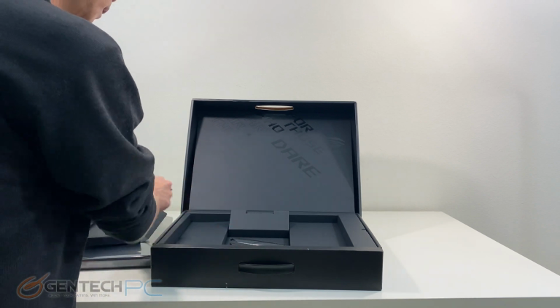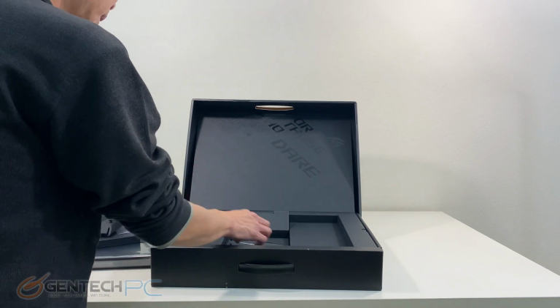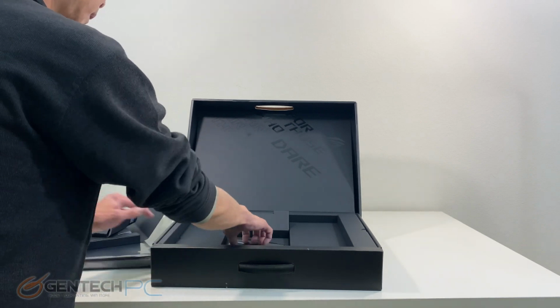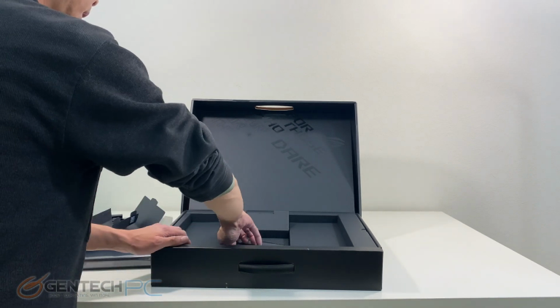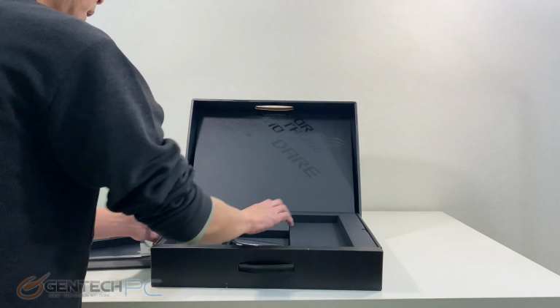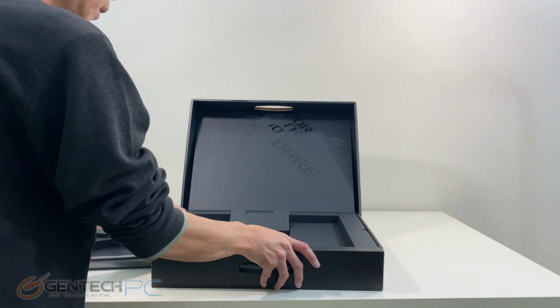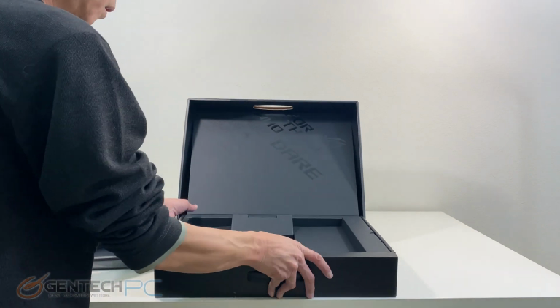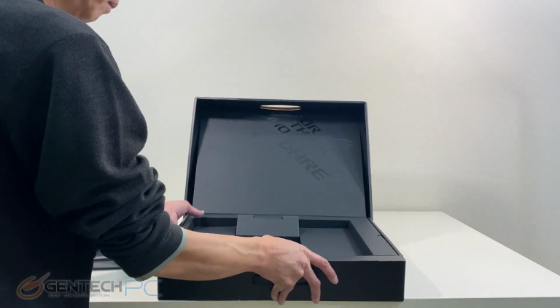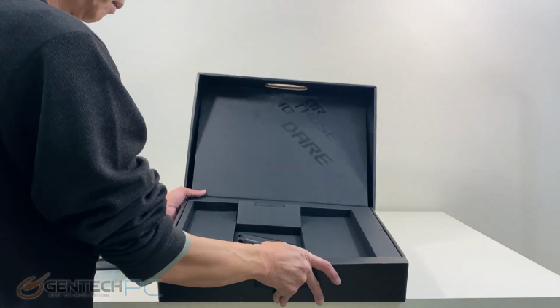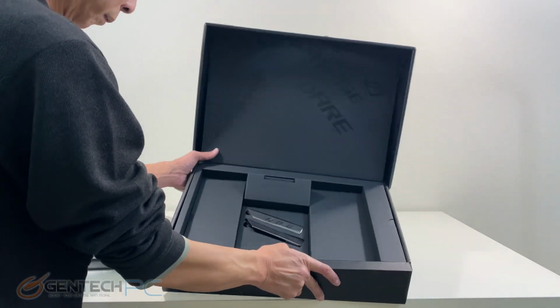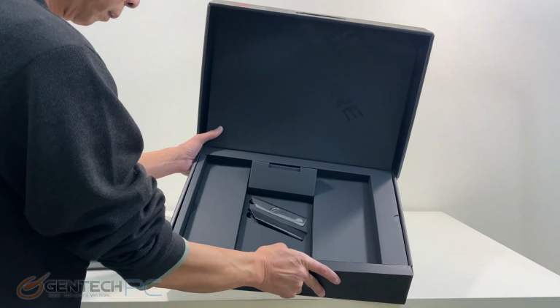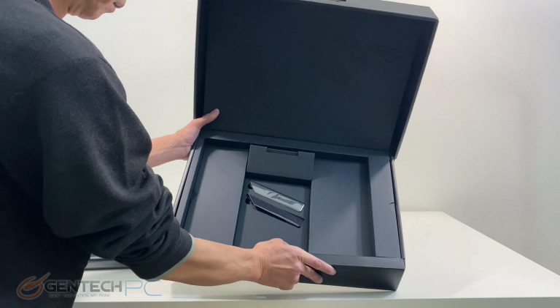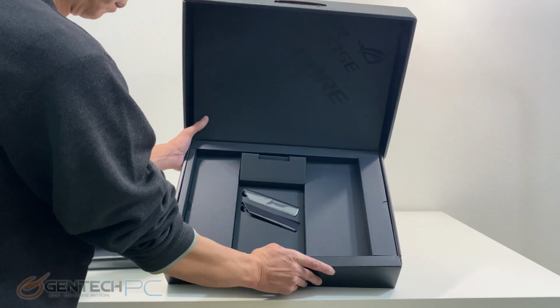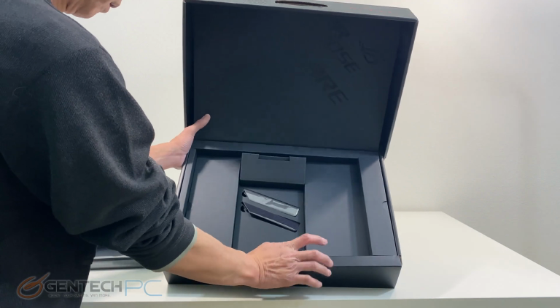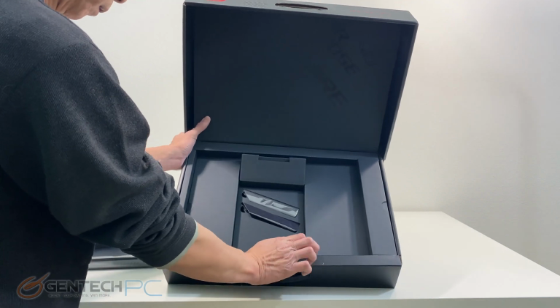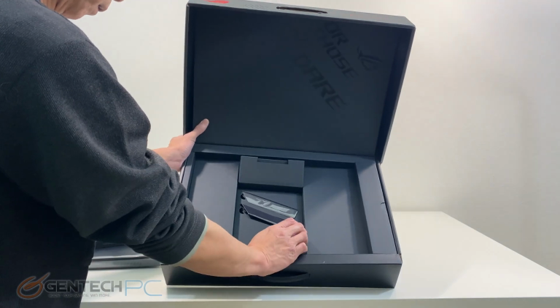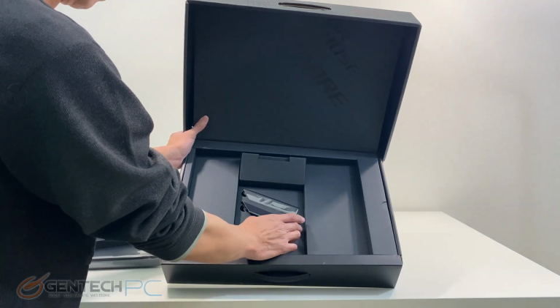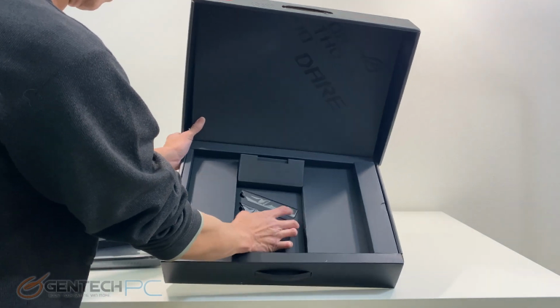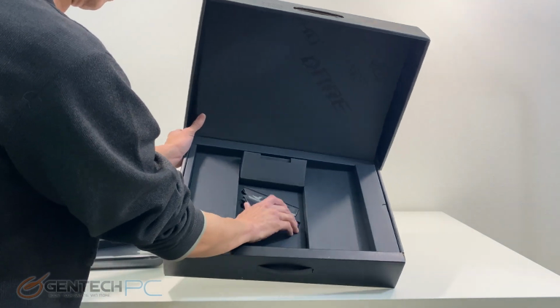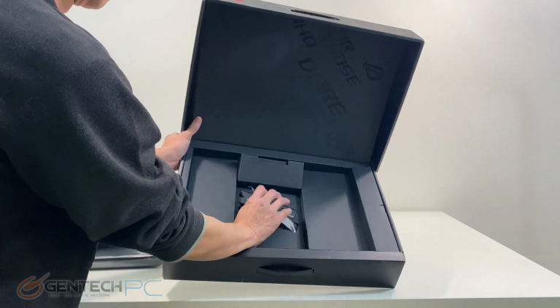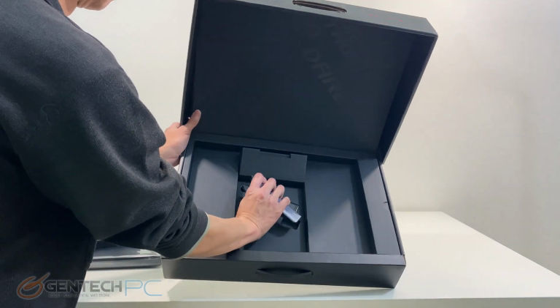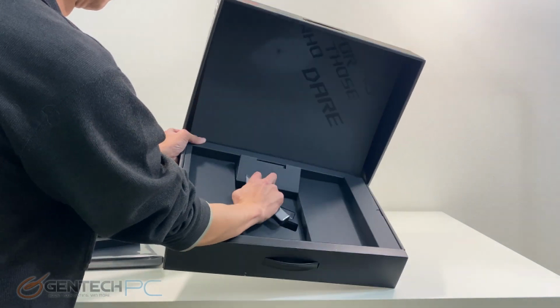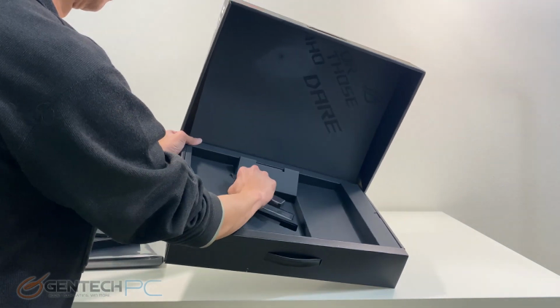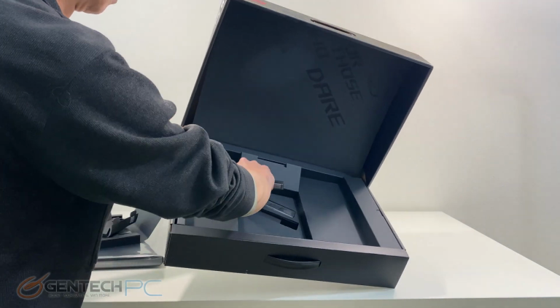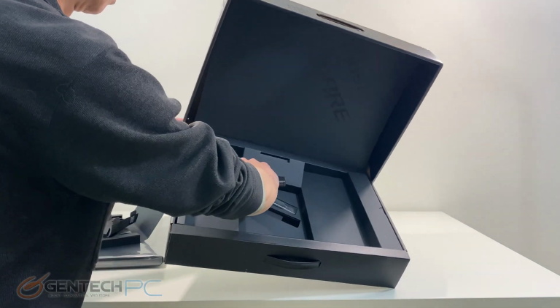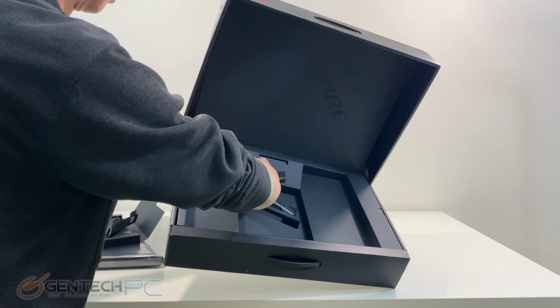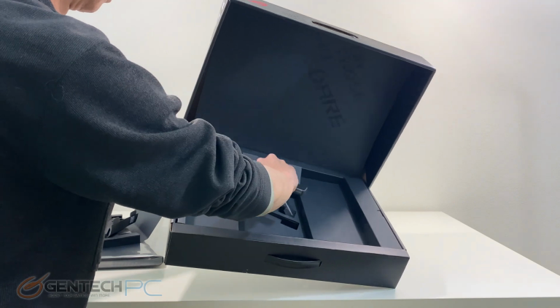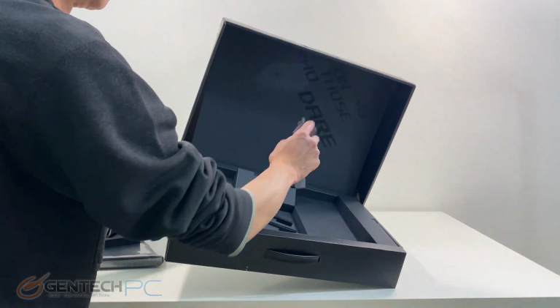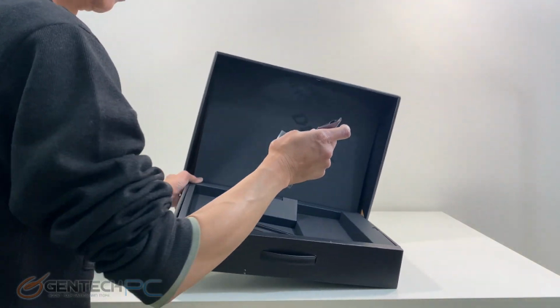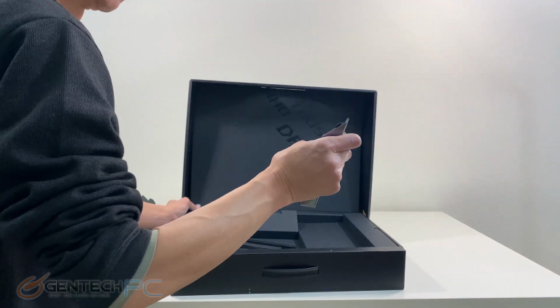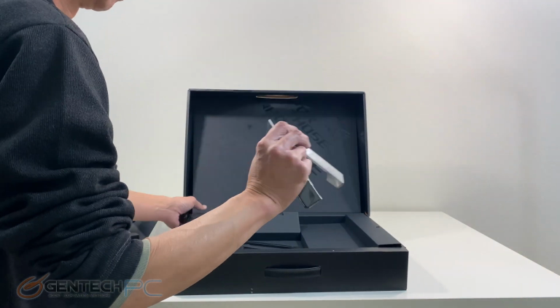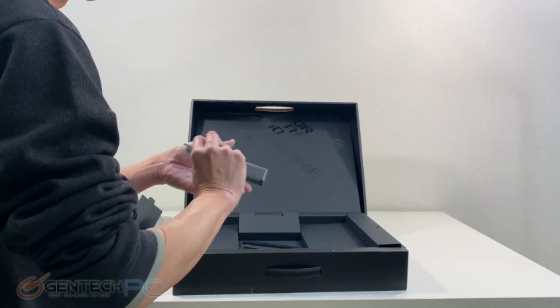Next up in our box down below we're going to have some hinge covers so that you can accessorize this laptop. It comes included with two different hinge covers — one is opaque and one is transparent.